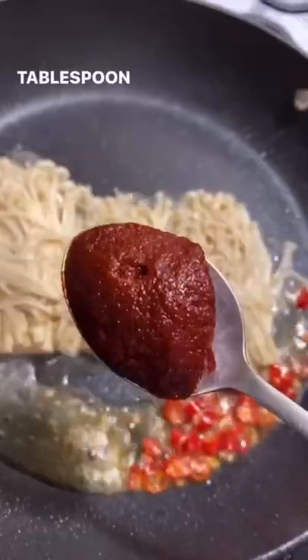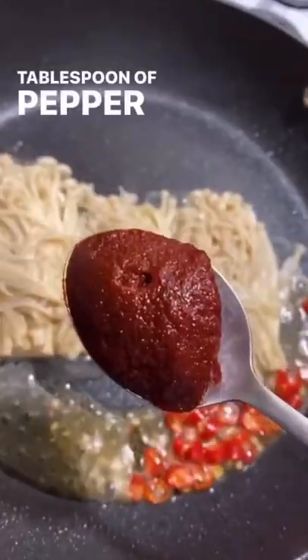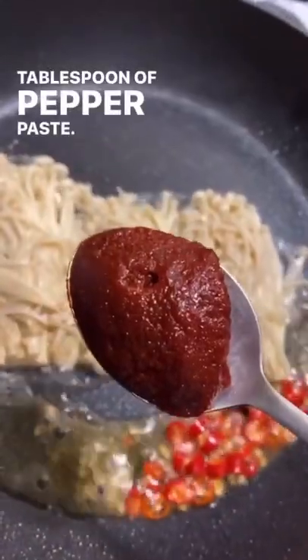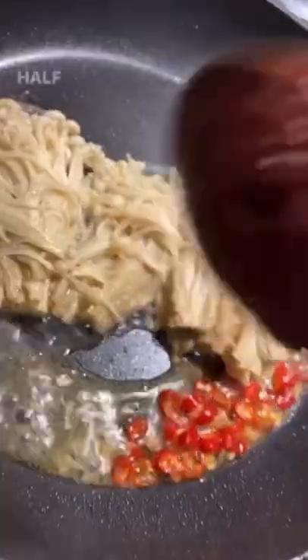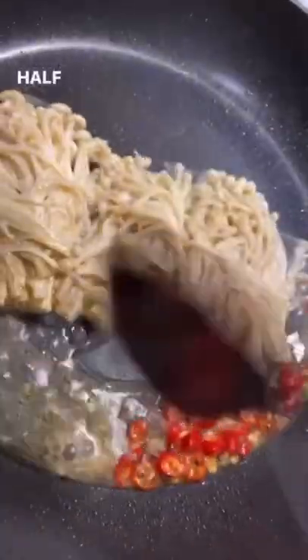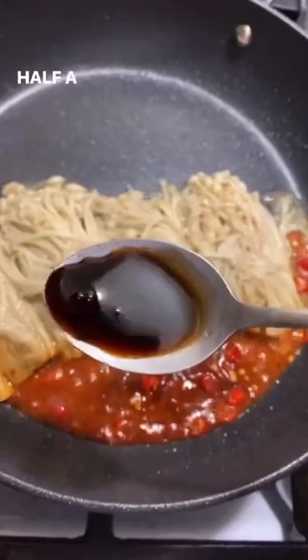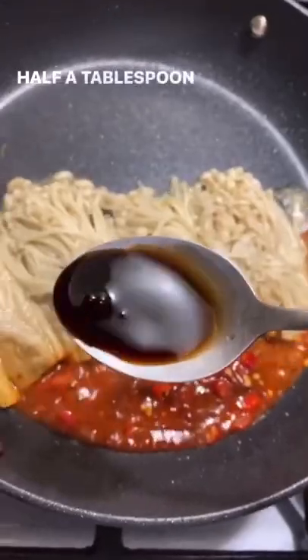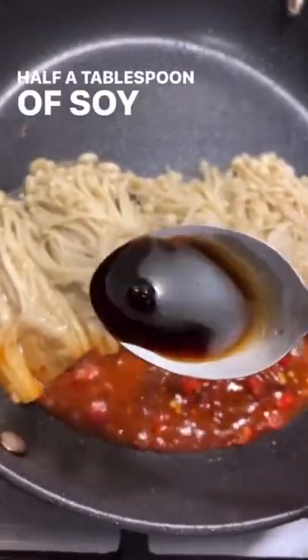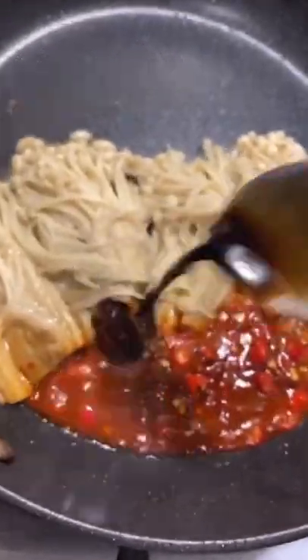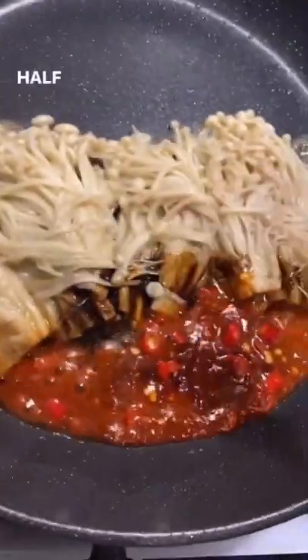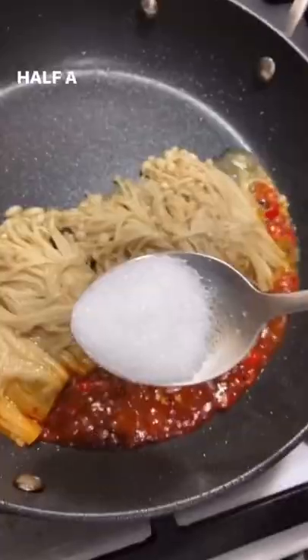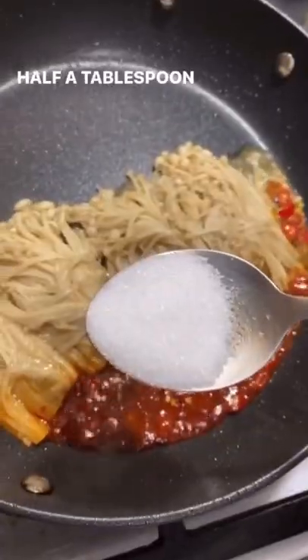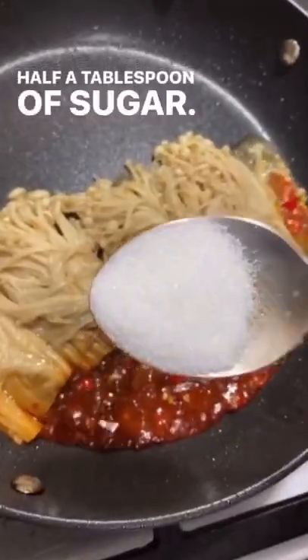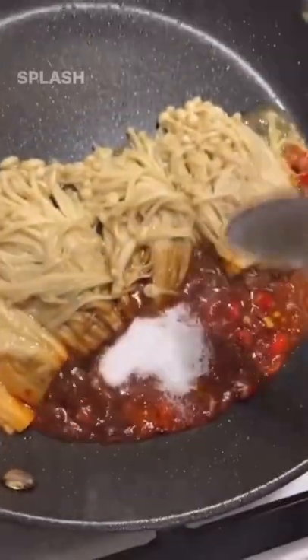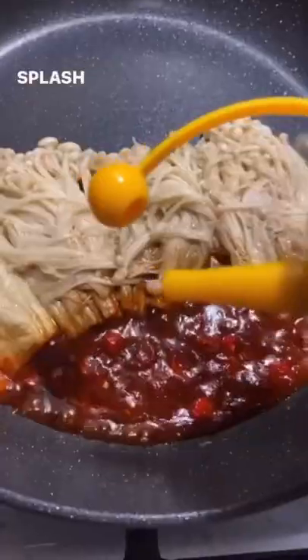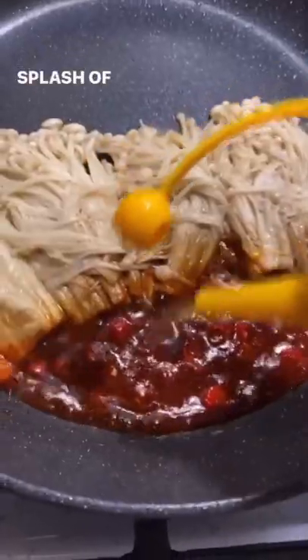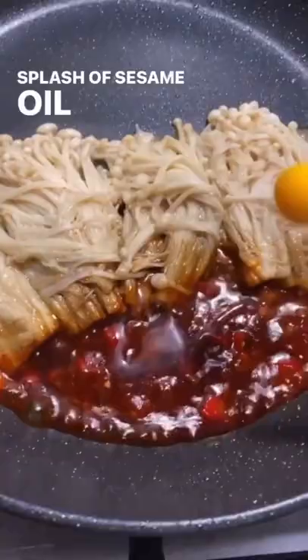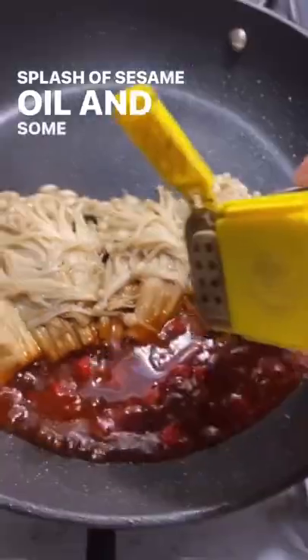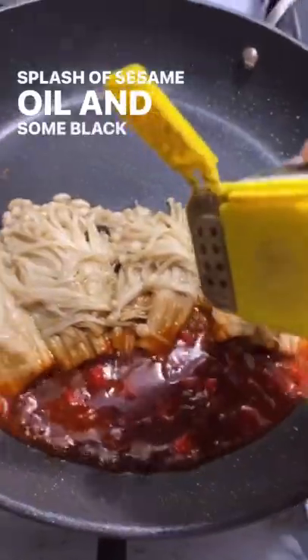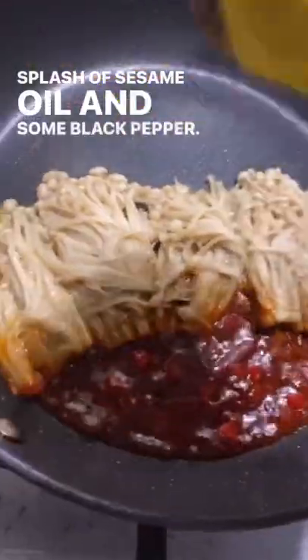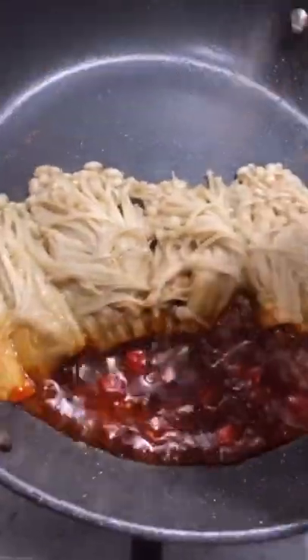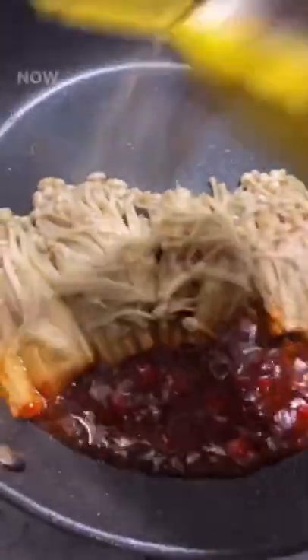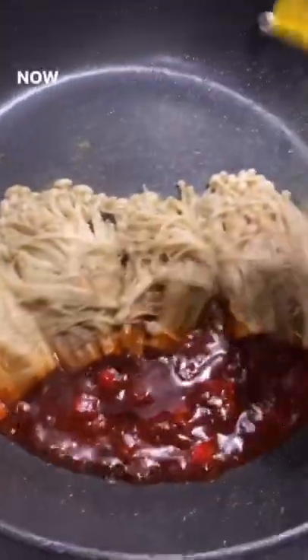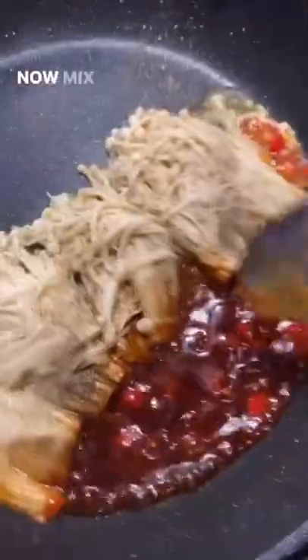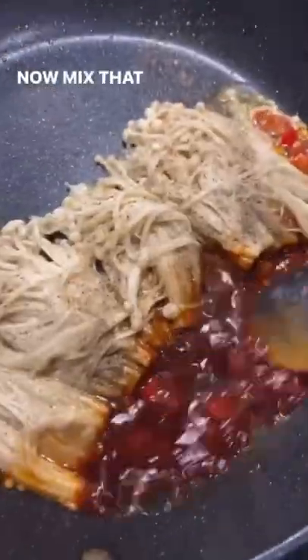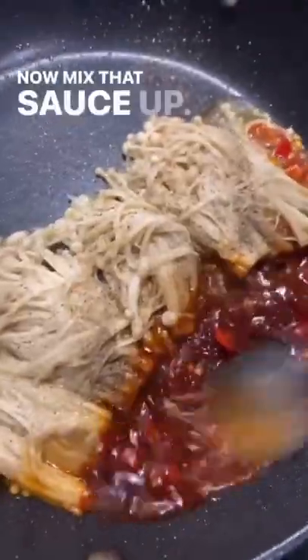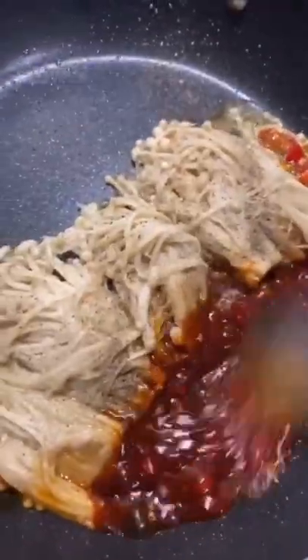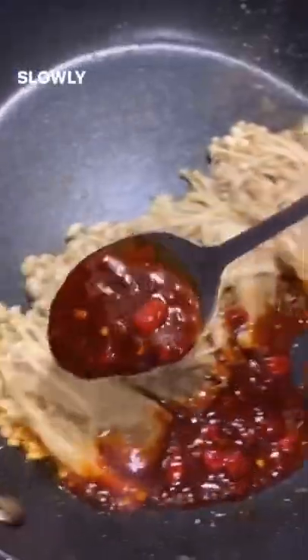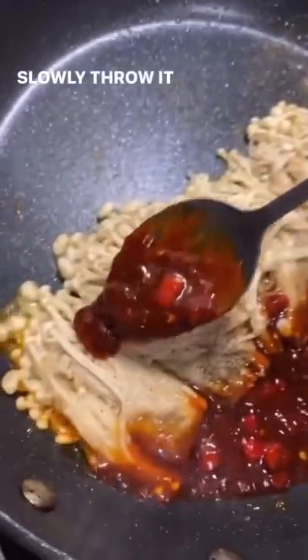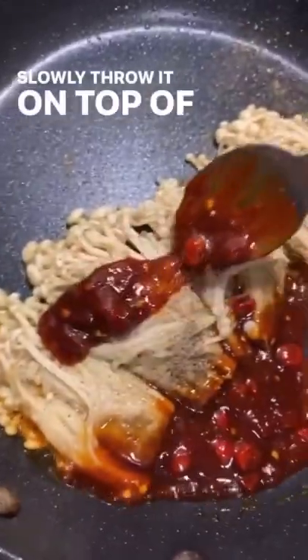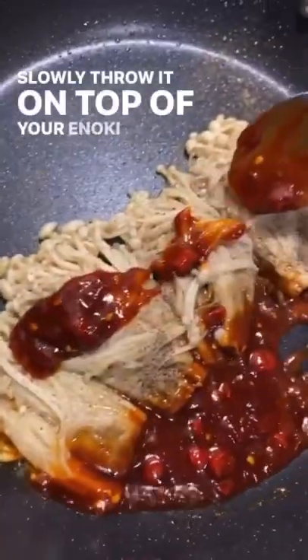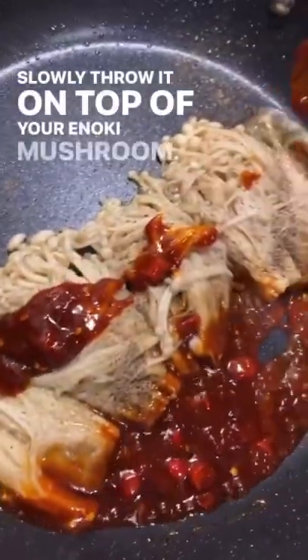Tablespoon of pepper paste. Half a tablespoon of soy sauce. Half a tablespoon of sugar. Splash of sesame oil. And some black pepper. Now mix that sauce up. Slowly throw it on top of your enoki mushroom.